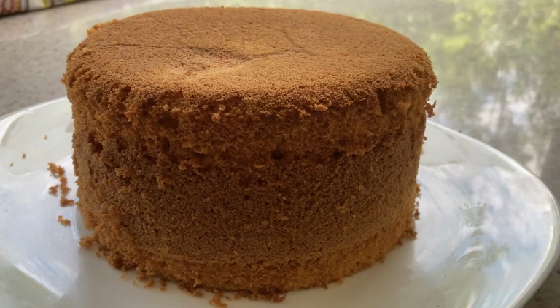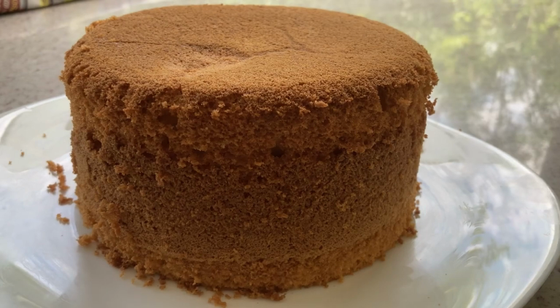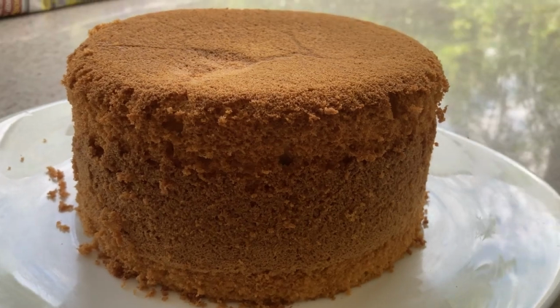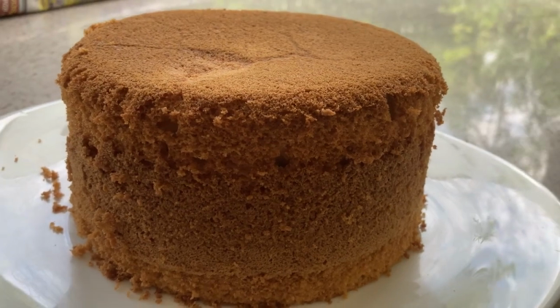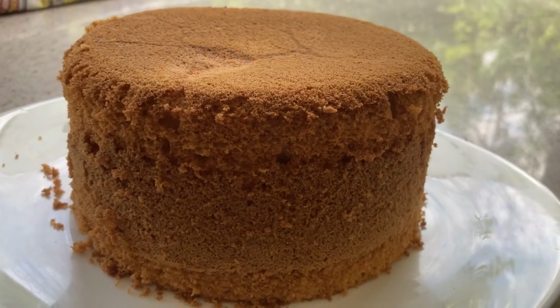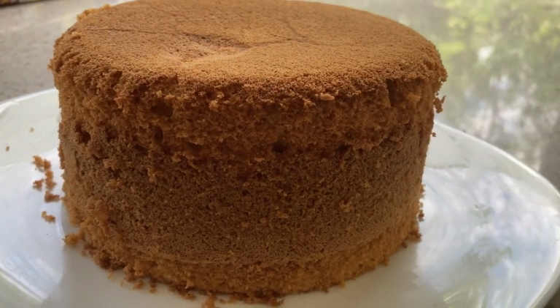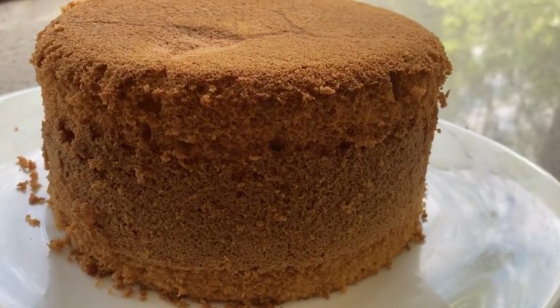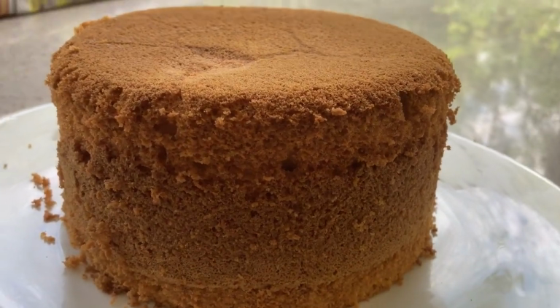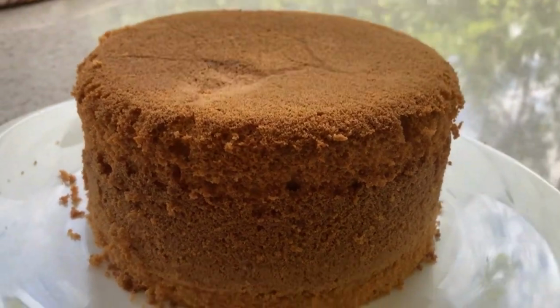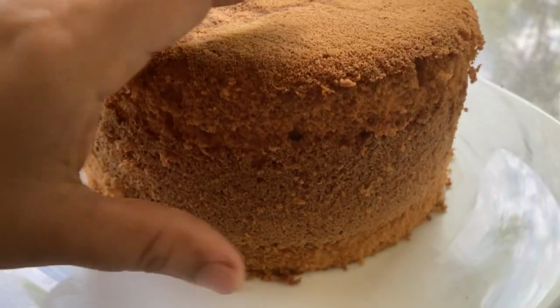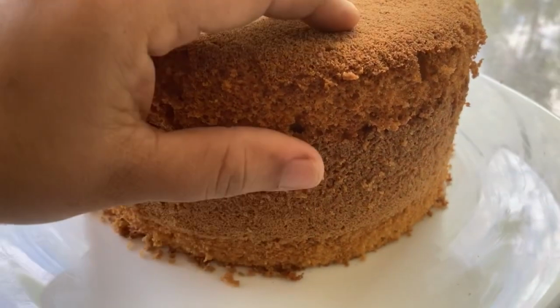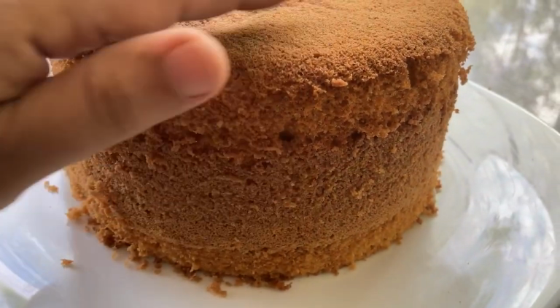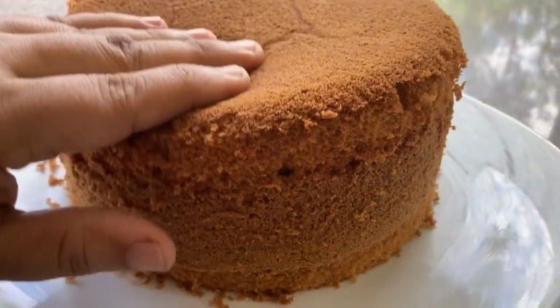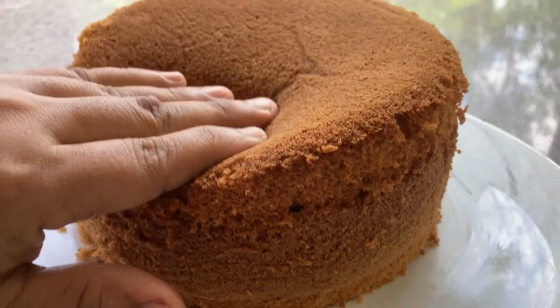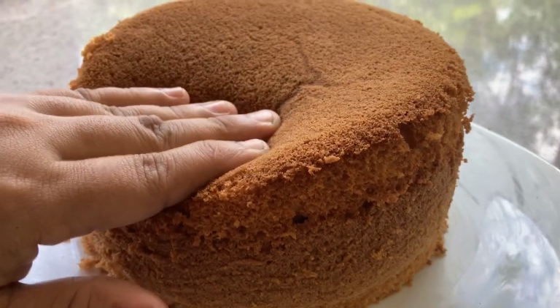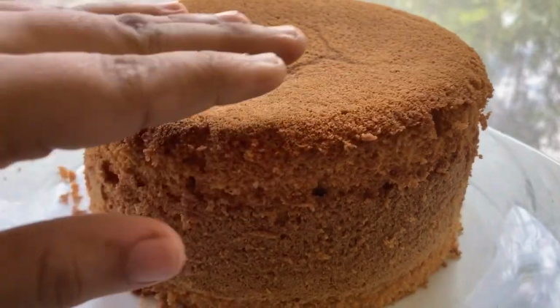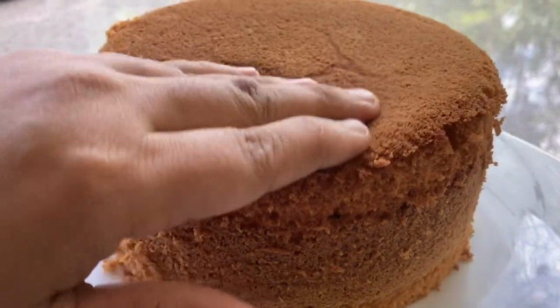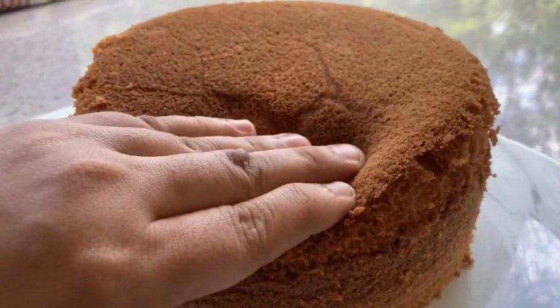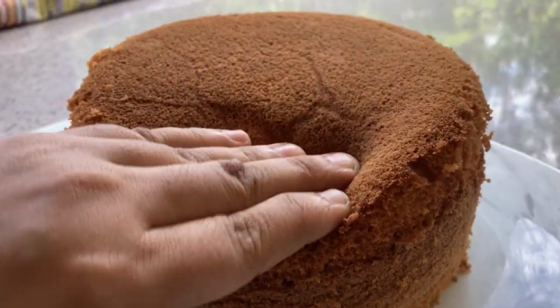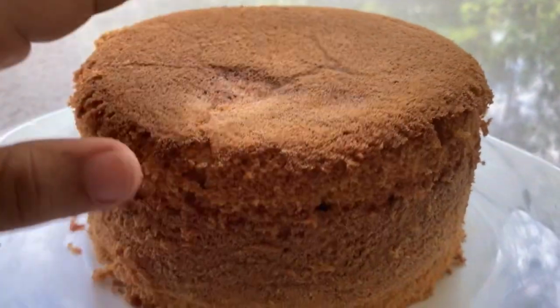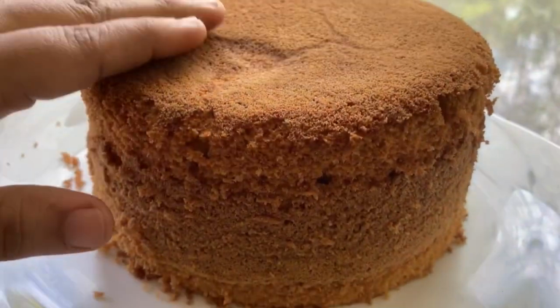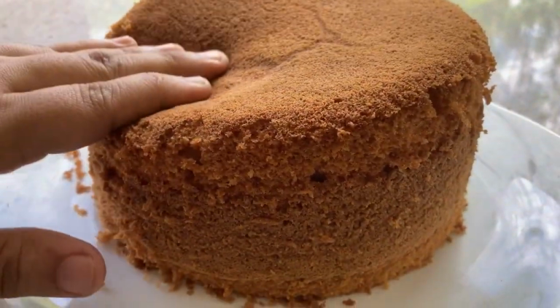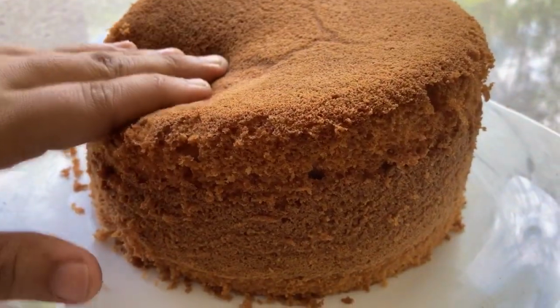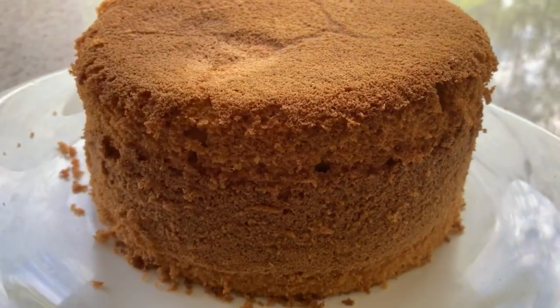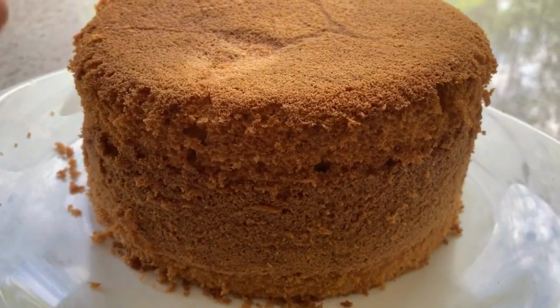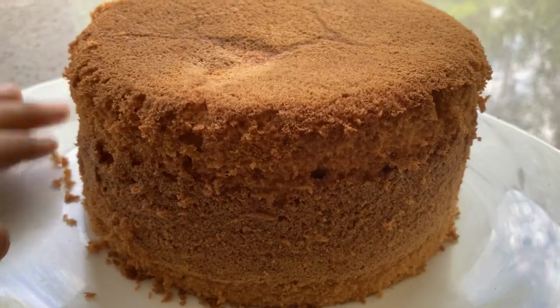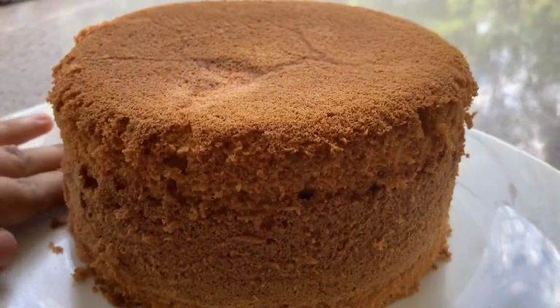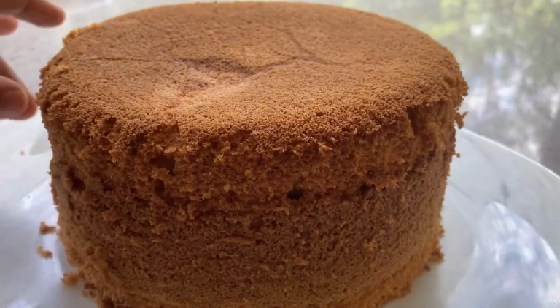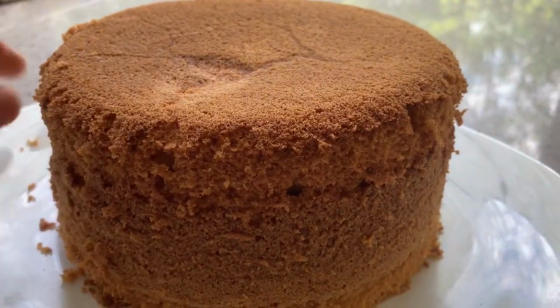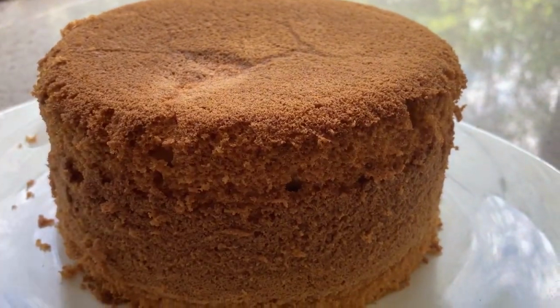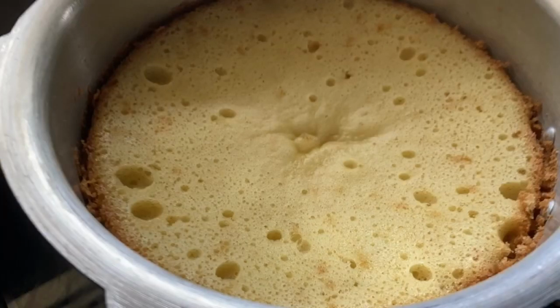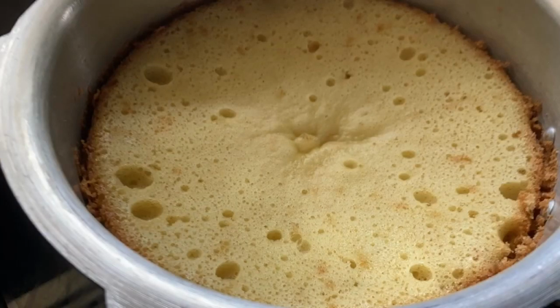Hi friends, Assalamualaikum. Welcome back to Daily Specials. Today we are doing a cooker cake — we have no oven, so we are doing it in a cooker.